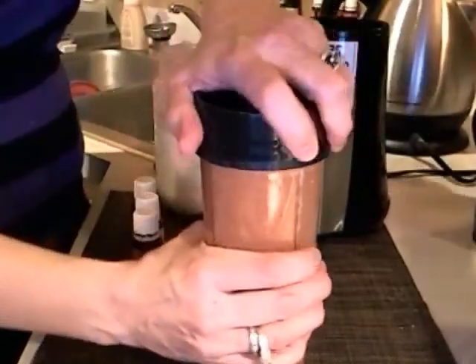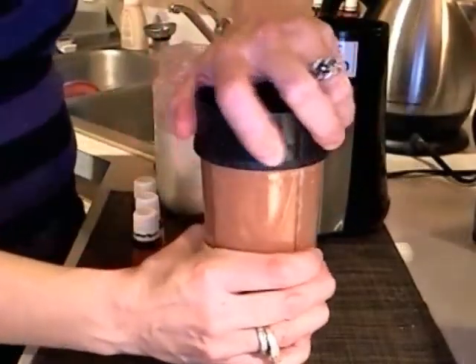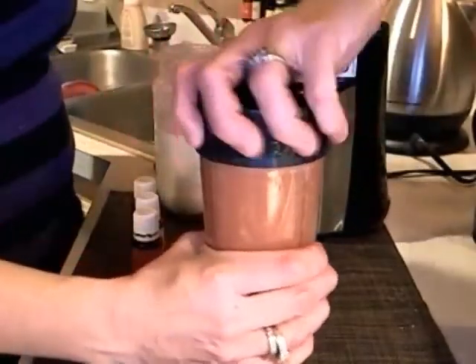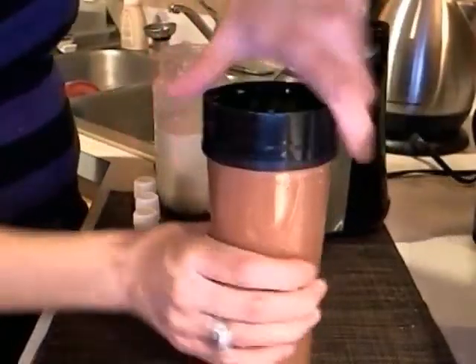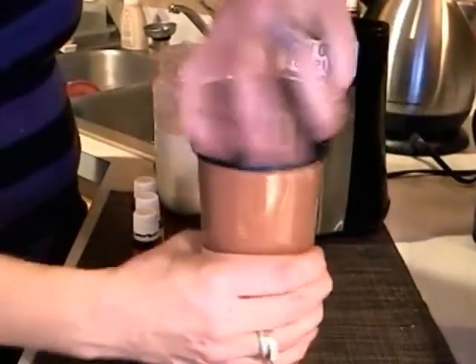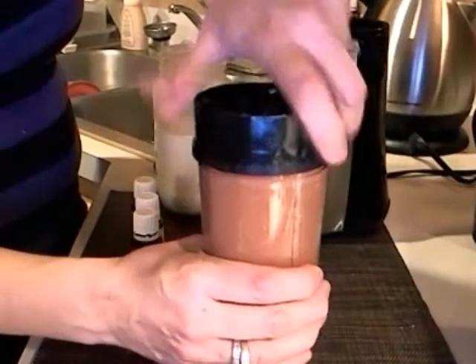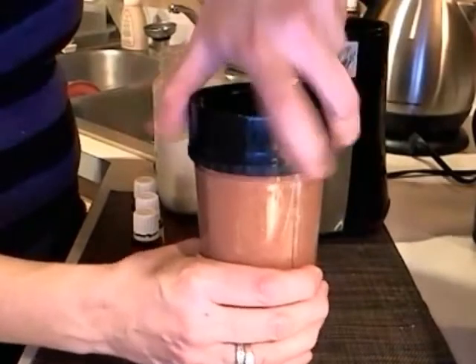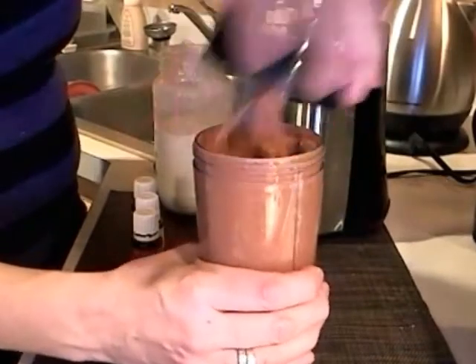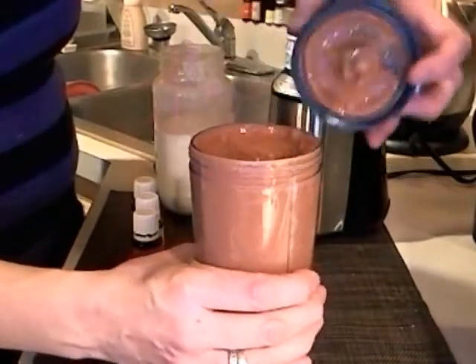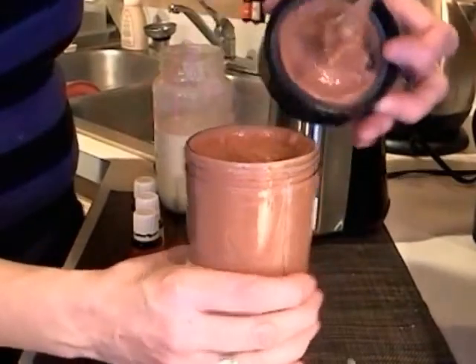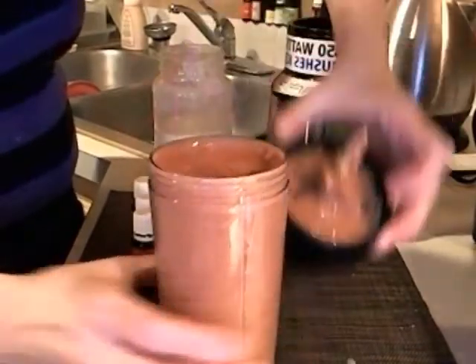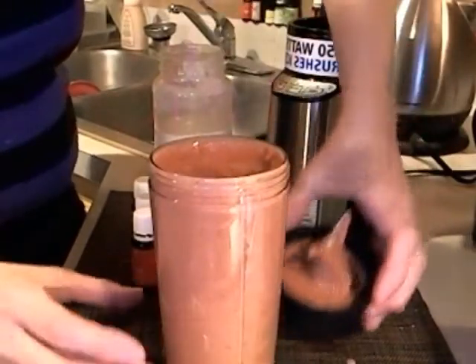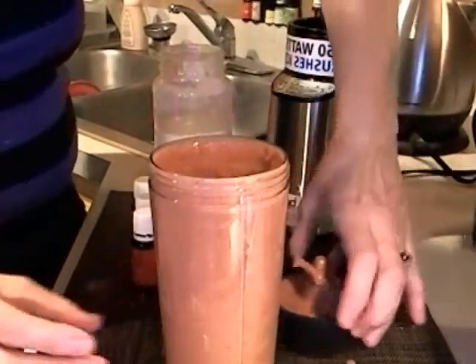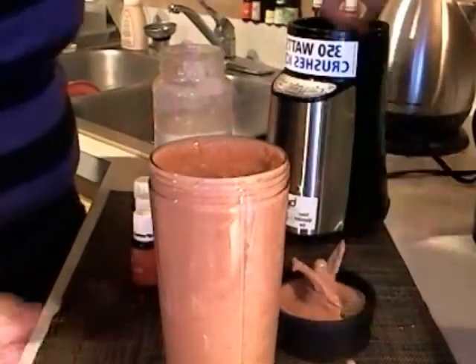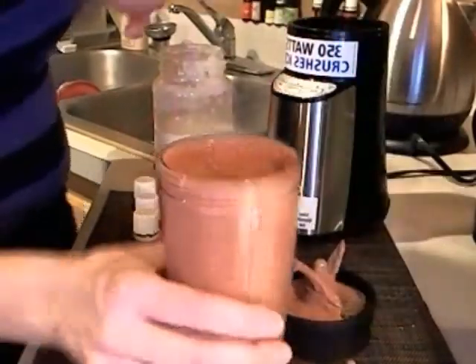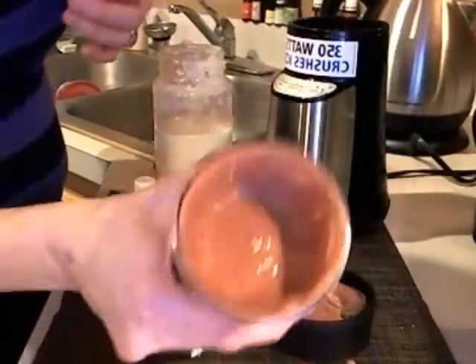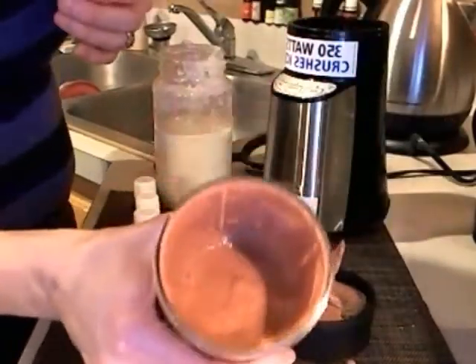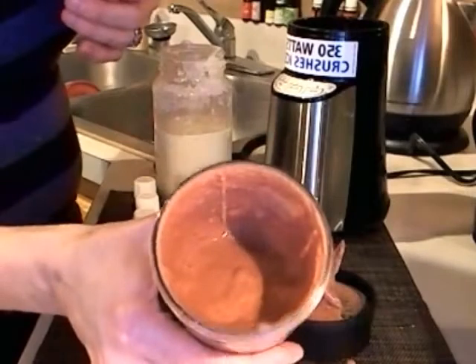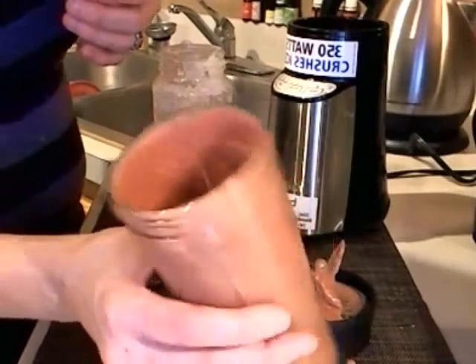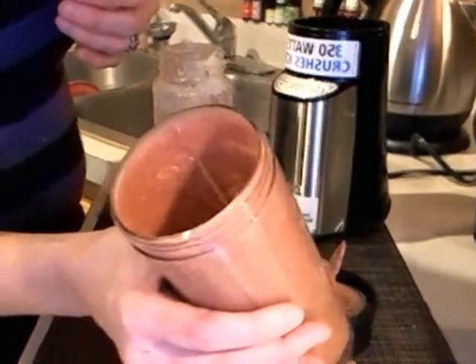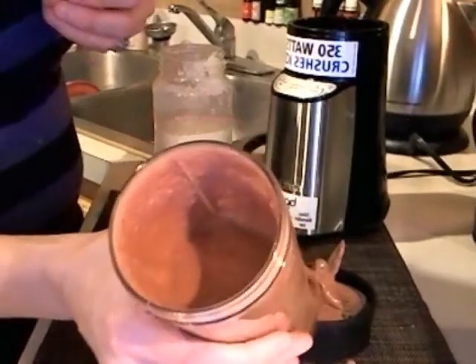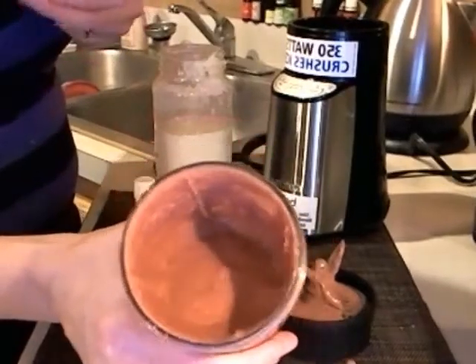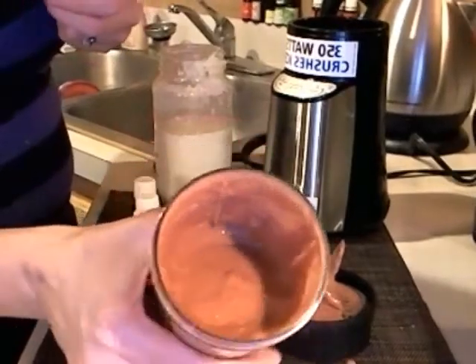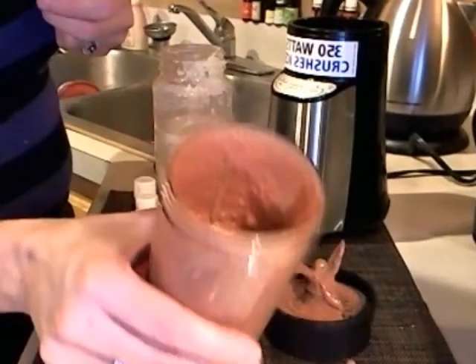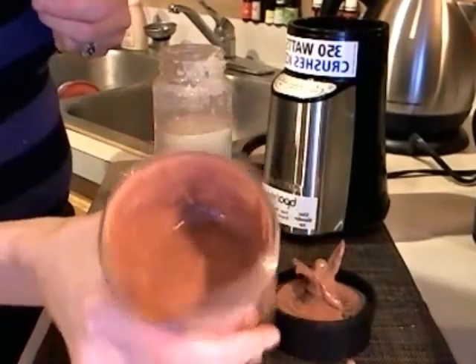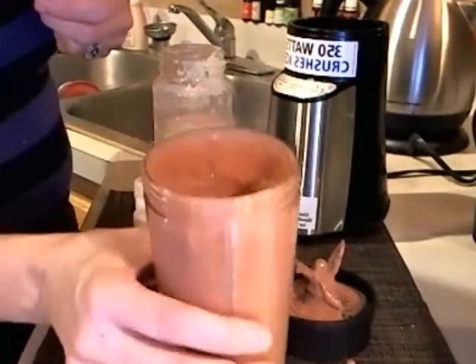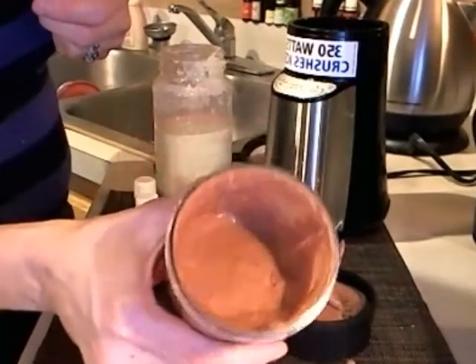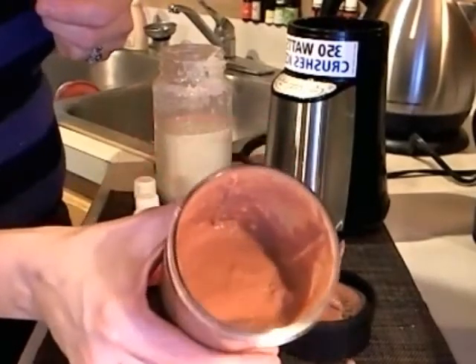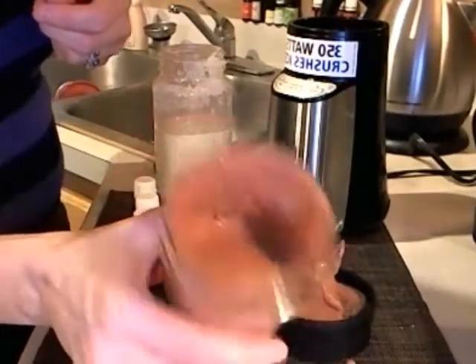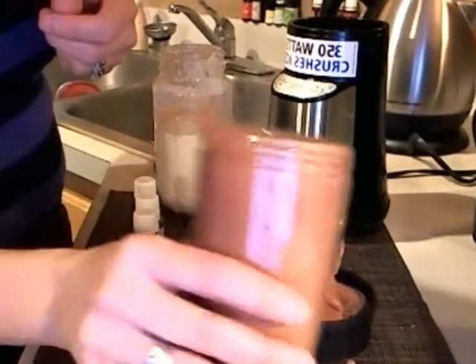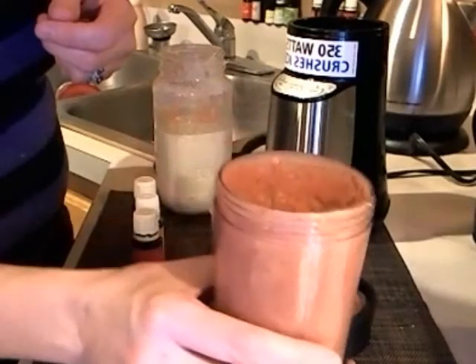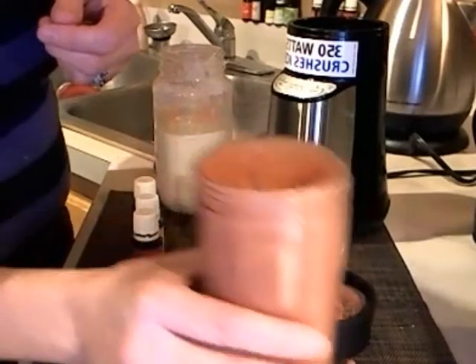And it comes out nice and thick like this already. All you have to do is drink it right out of the cup like this, and it's ready to go. The ice and the frozen strawberries make it like a smoothie. Hope you're having a great morning and enjoy.